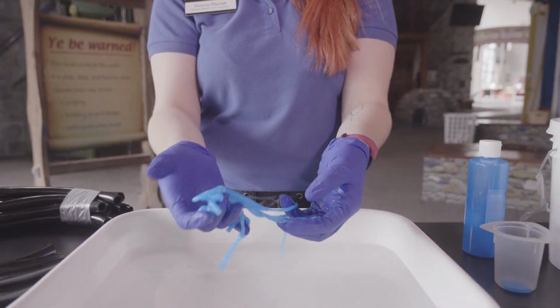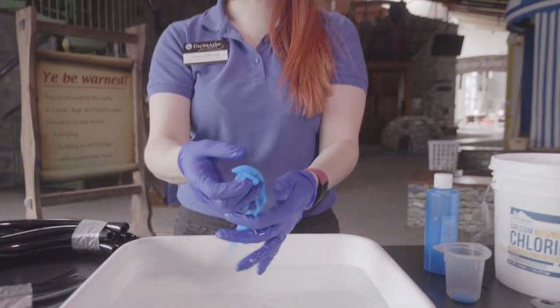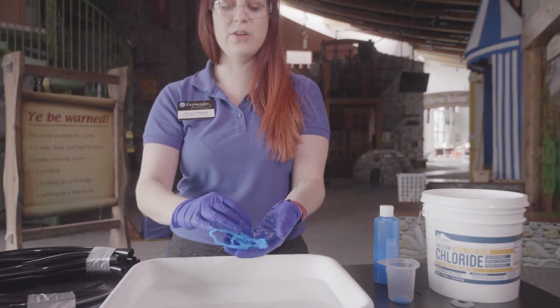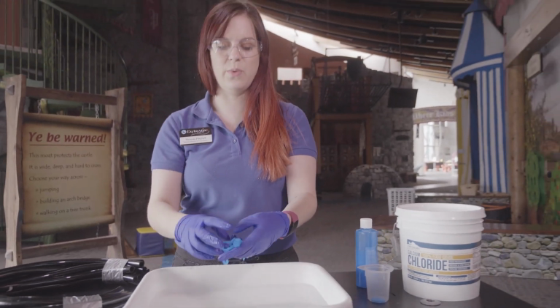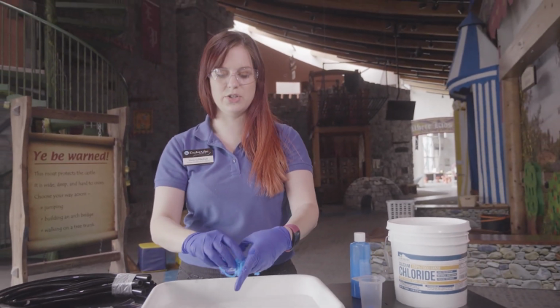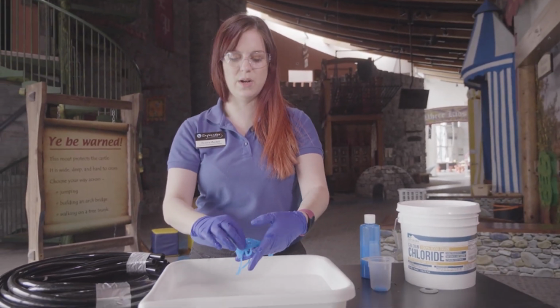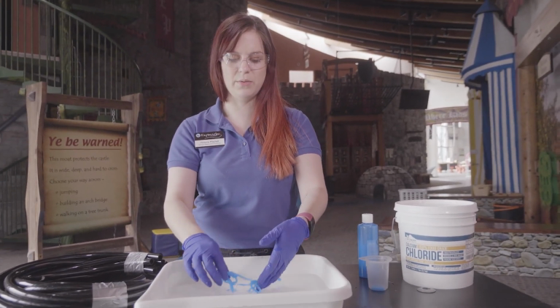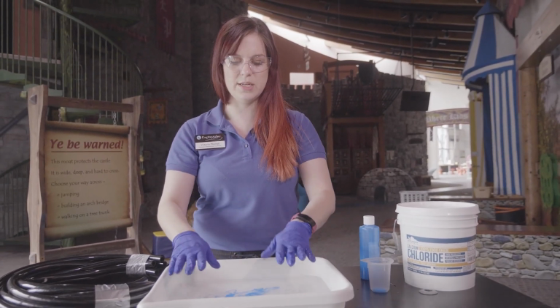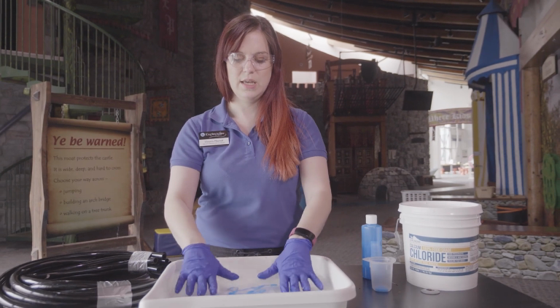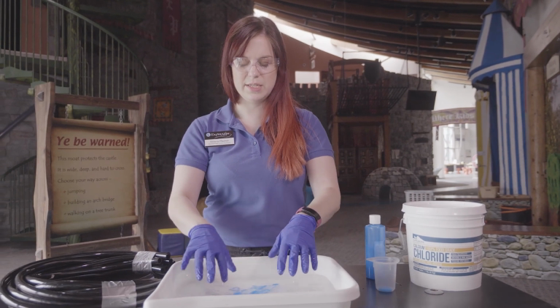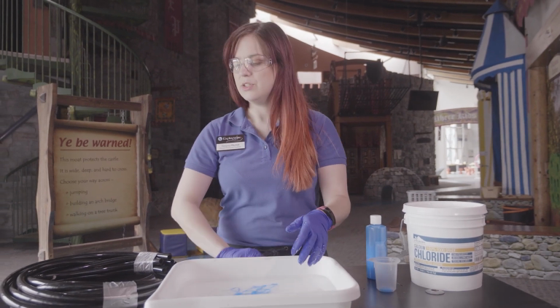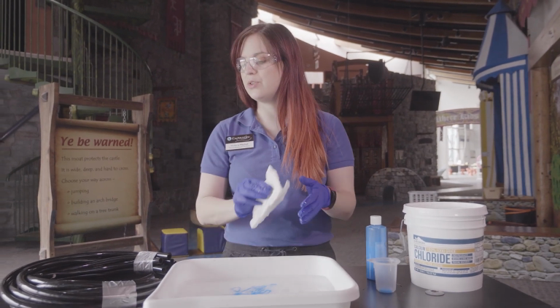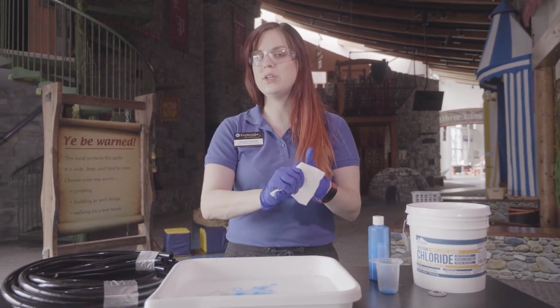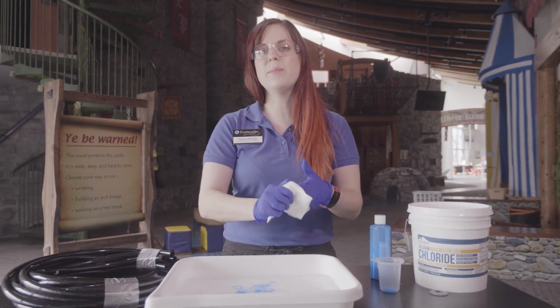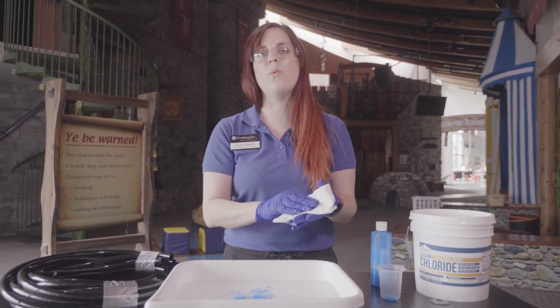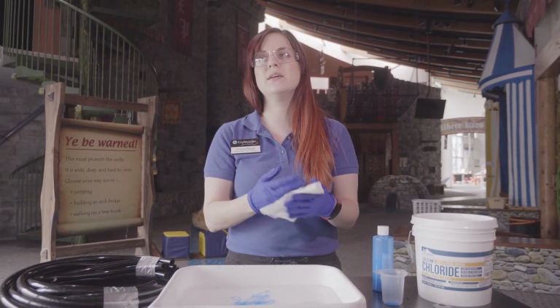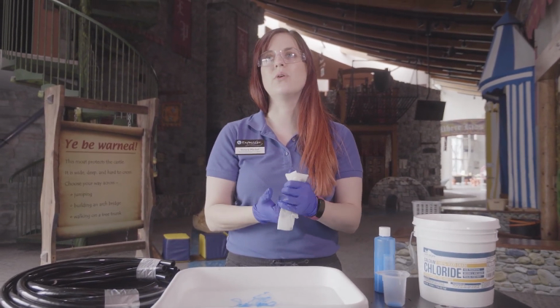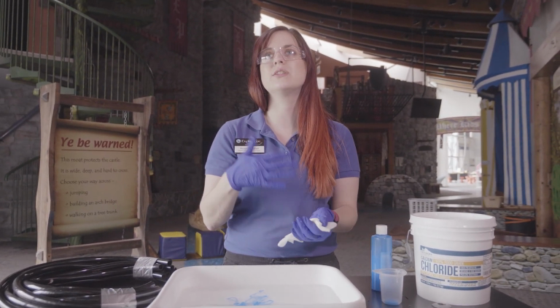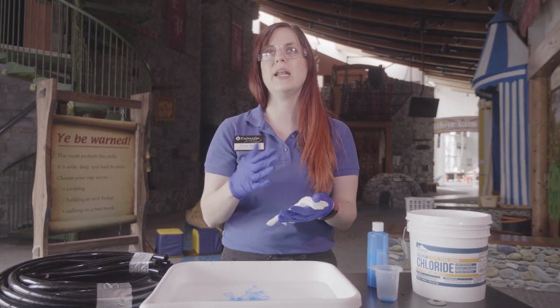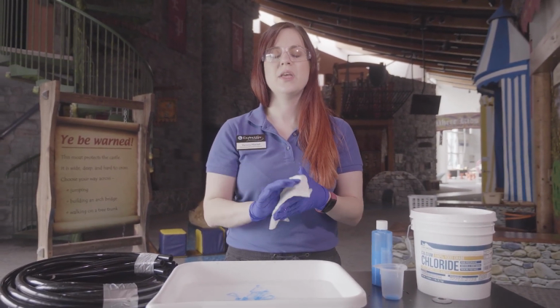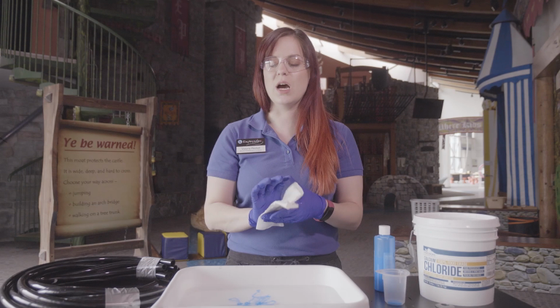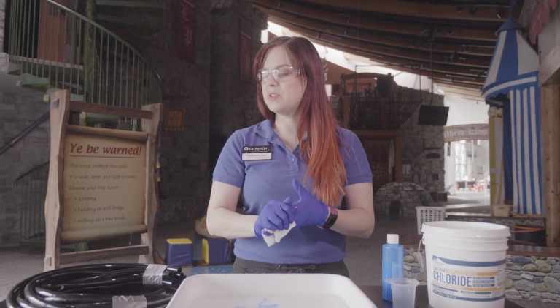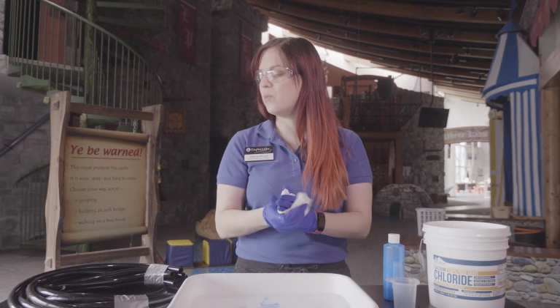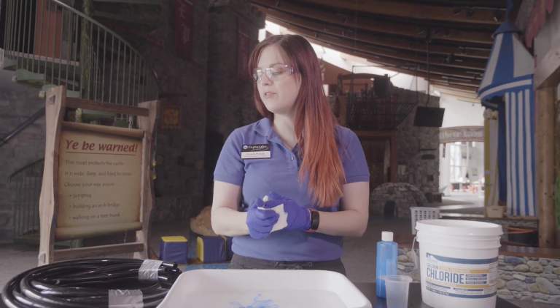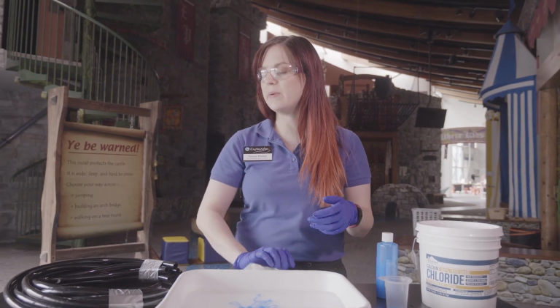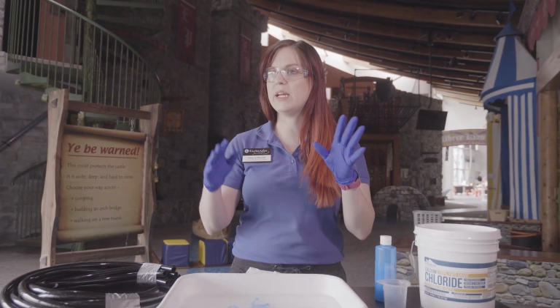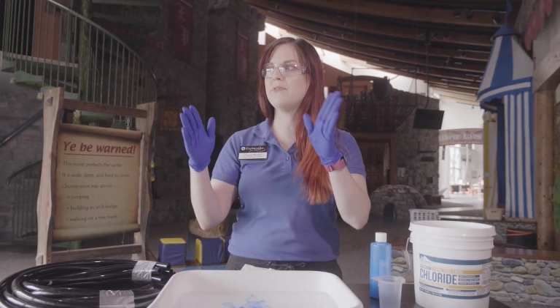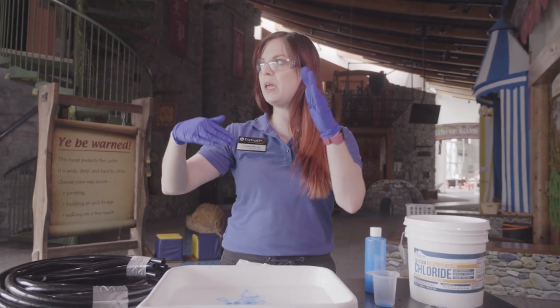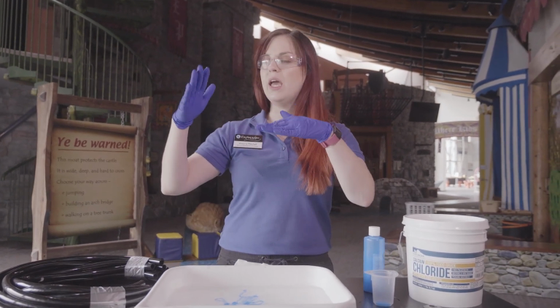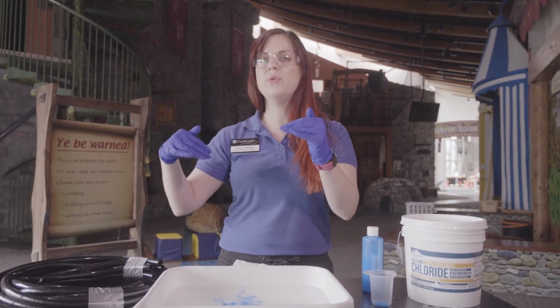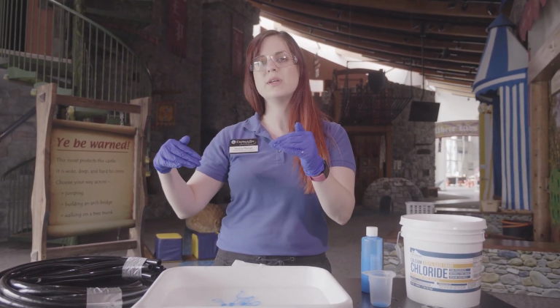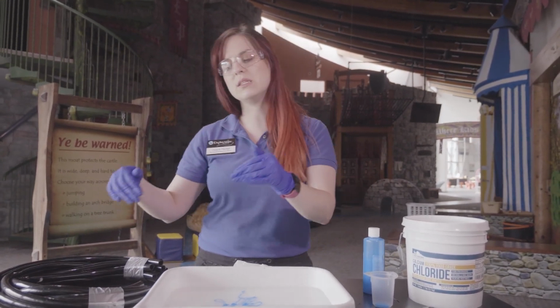Now another good way to show what a polymer is, is to think about wet or cooked spaghetti. When you have cooked spaghetti, it's floppy and it moves really easily.